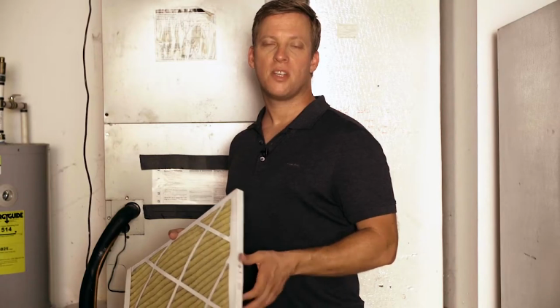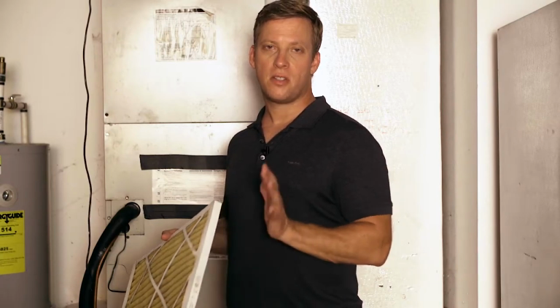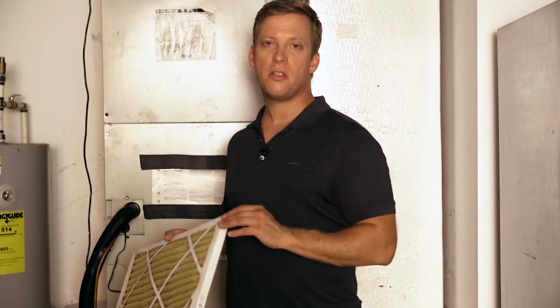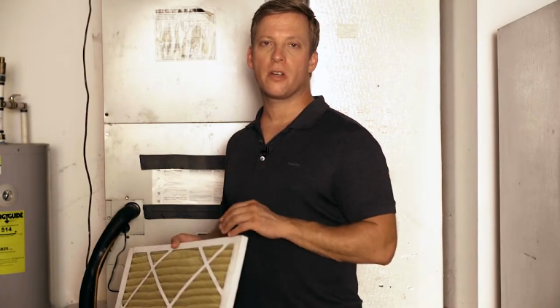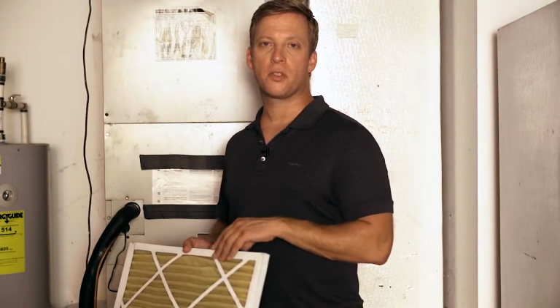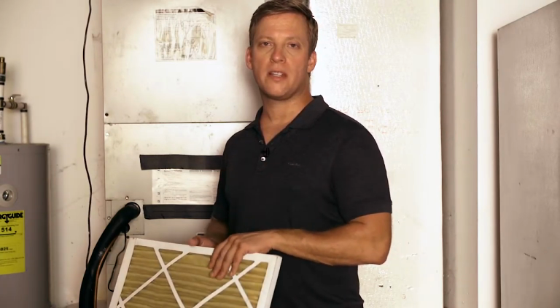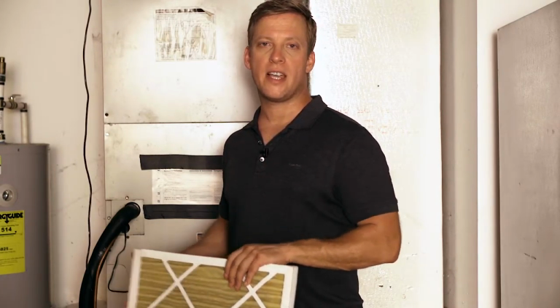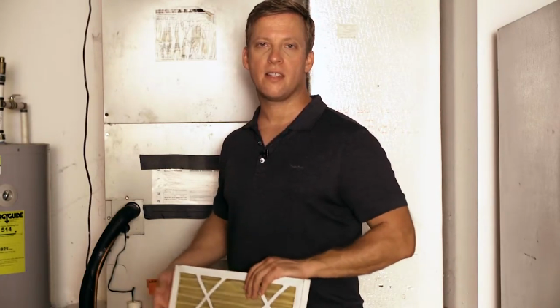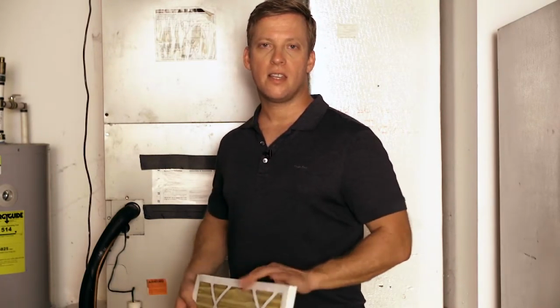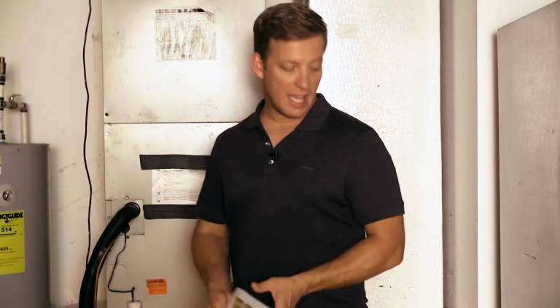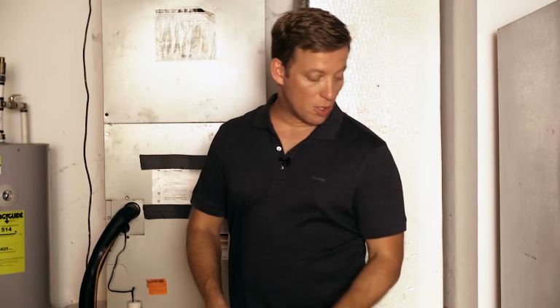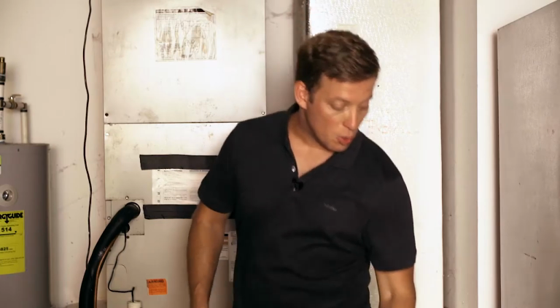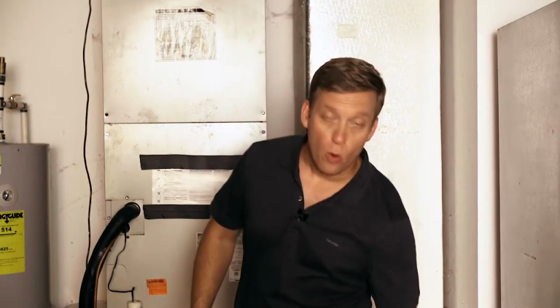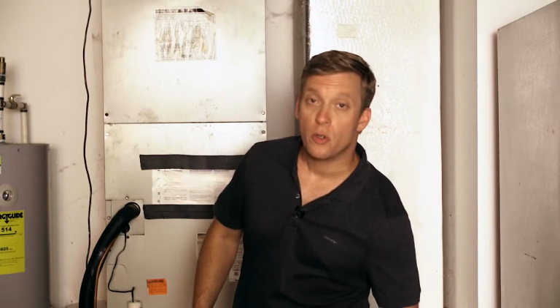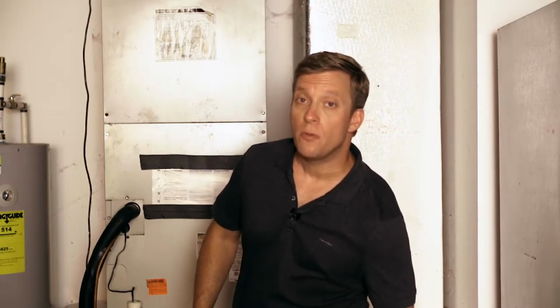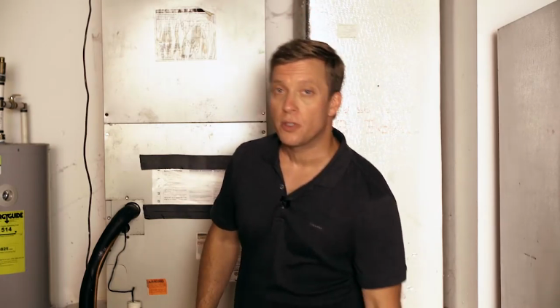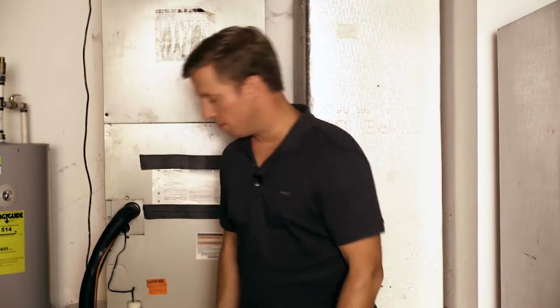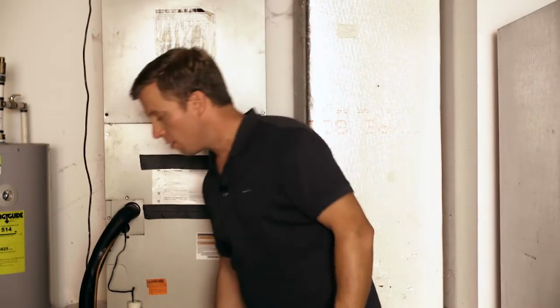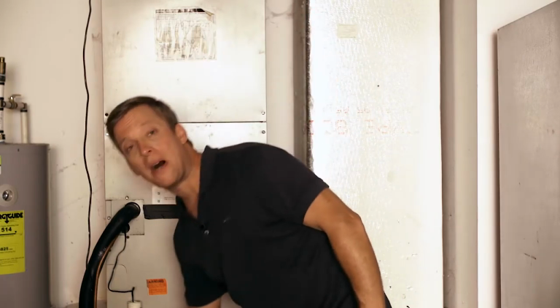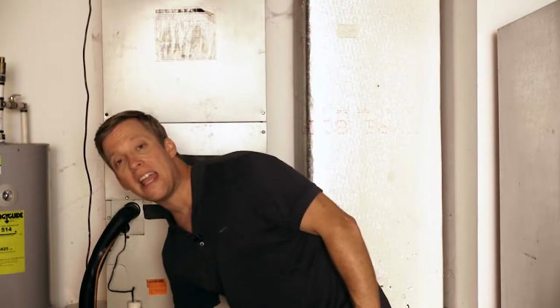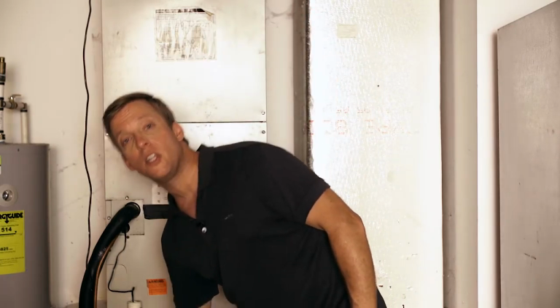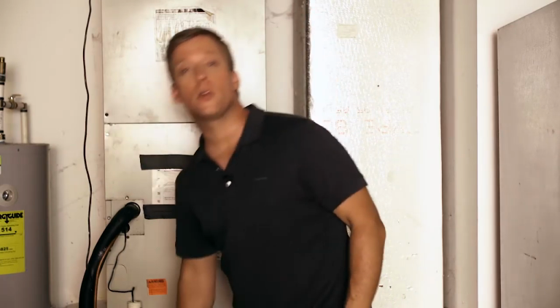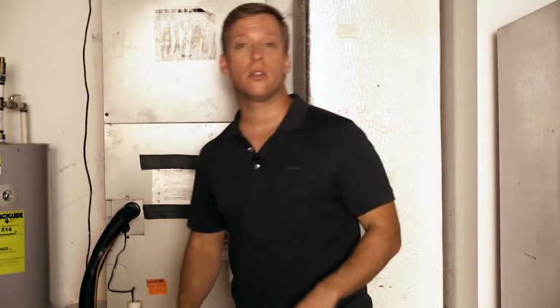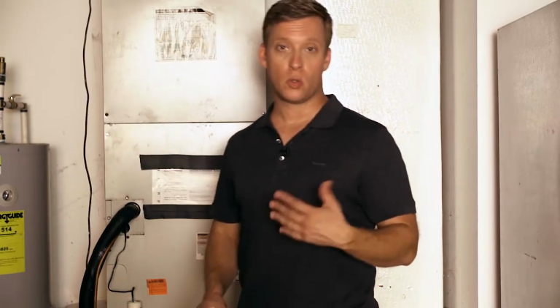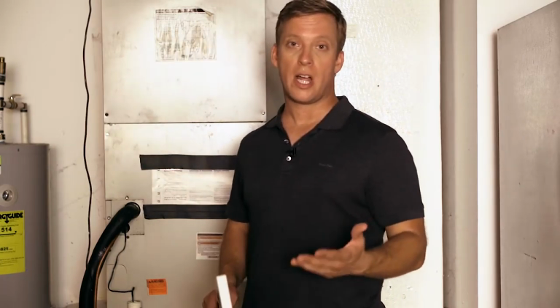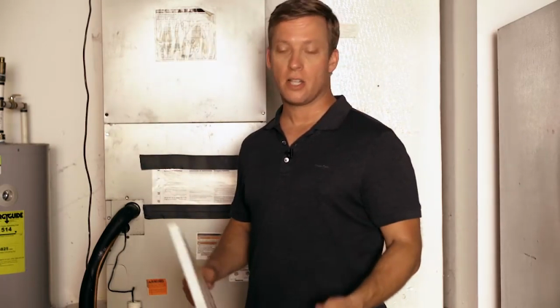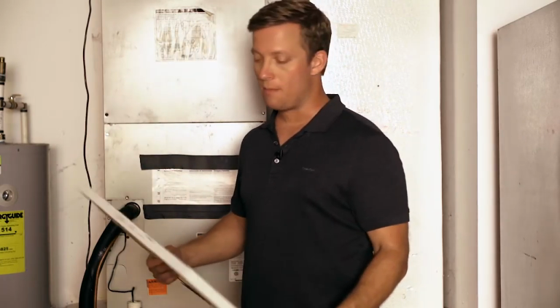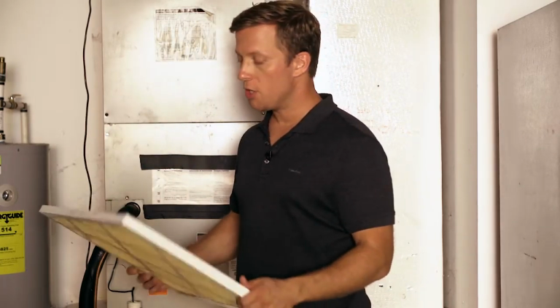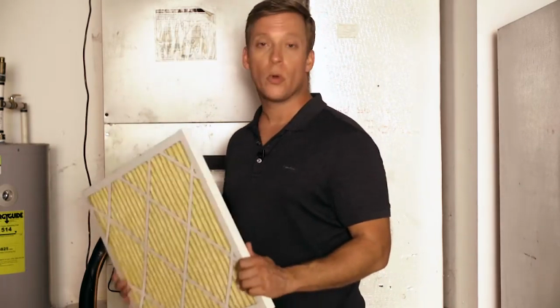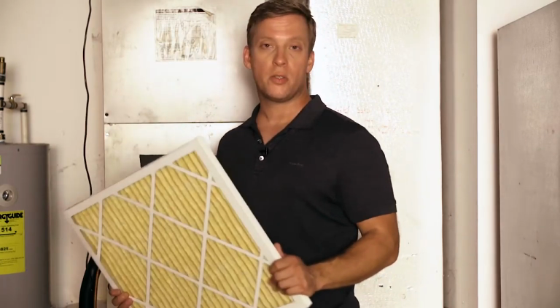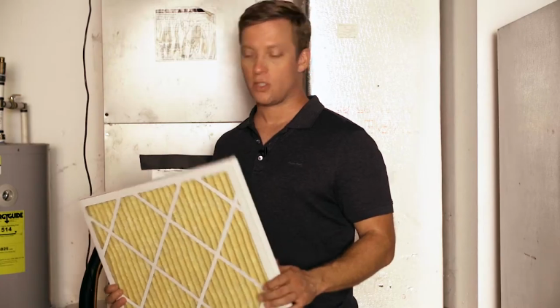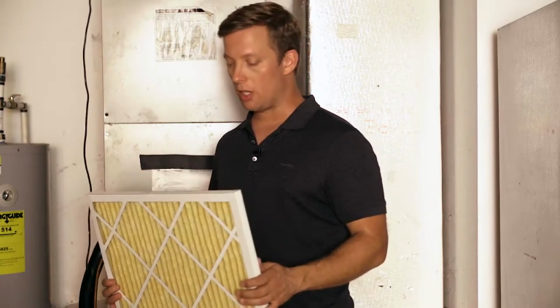So now you've figured out the right size and you've ordered your new filter from iaqfilterstore.com, you're ready to install it.